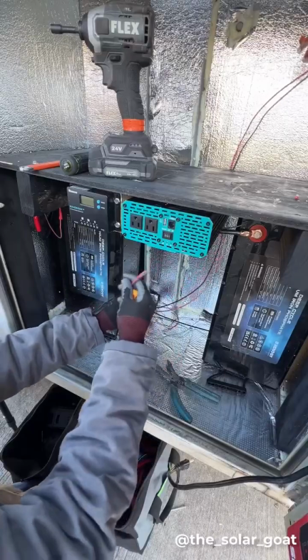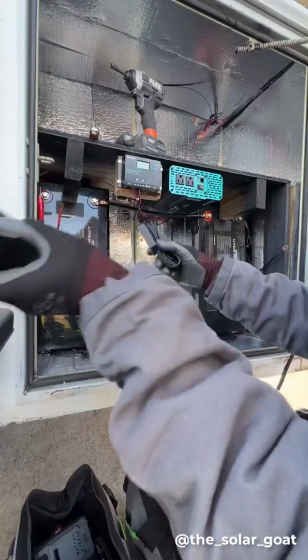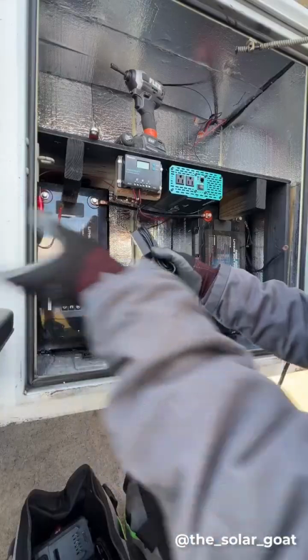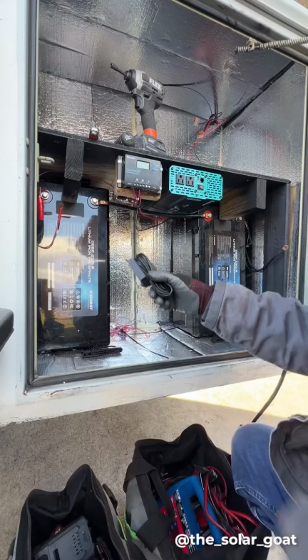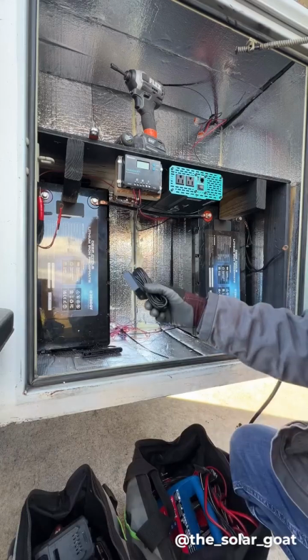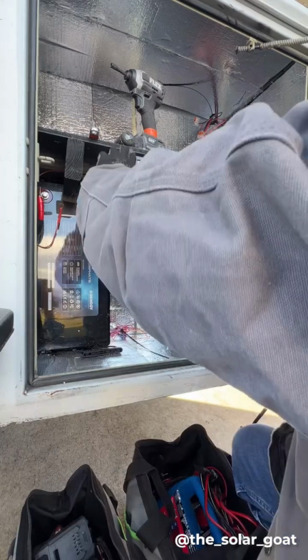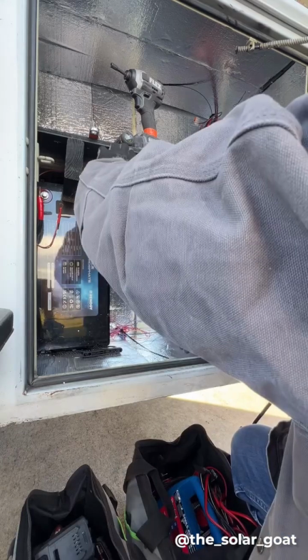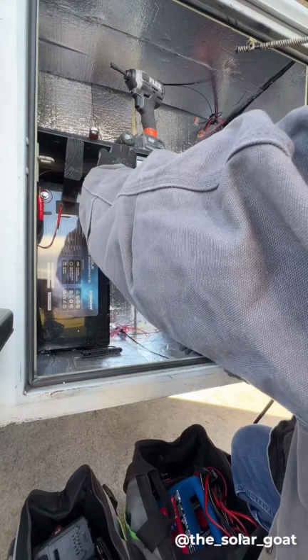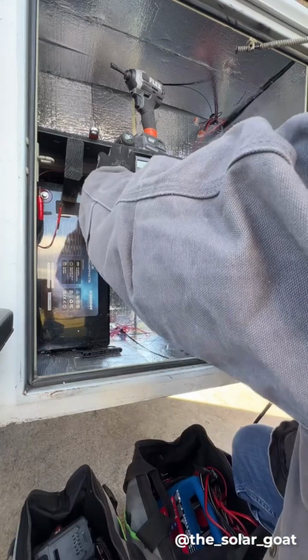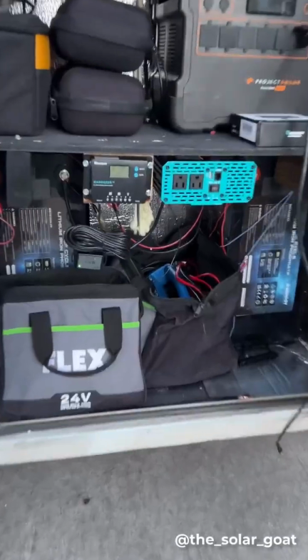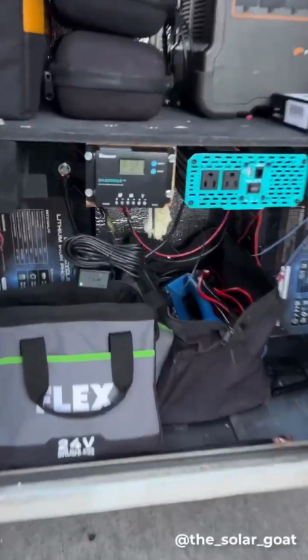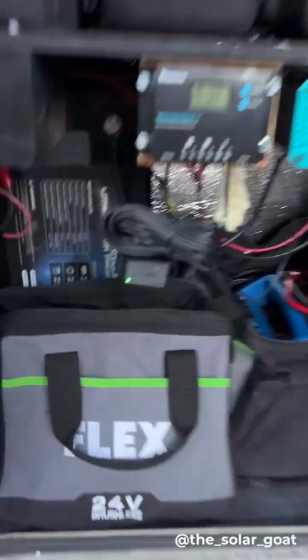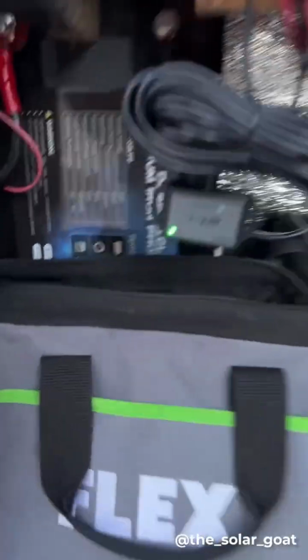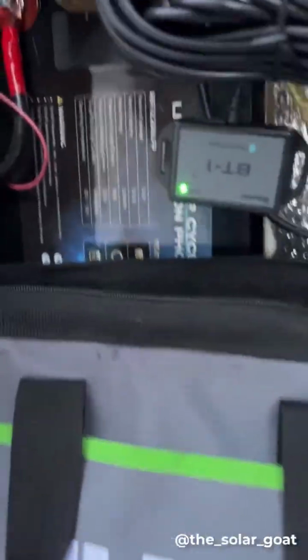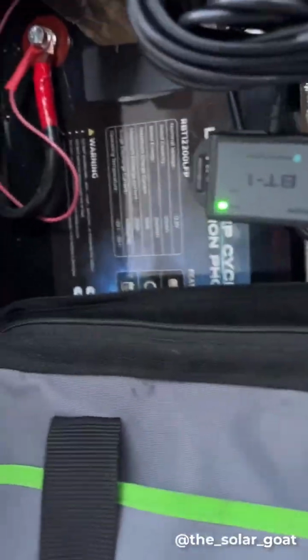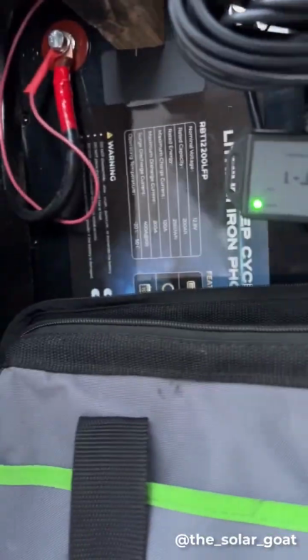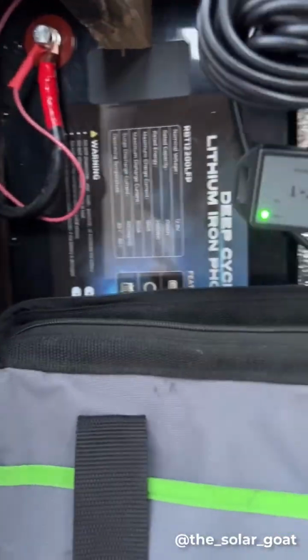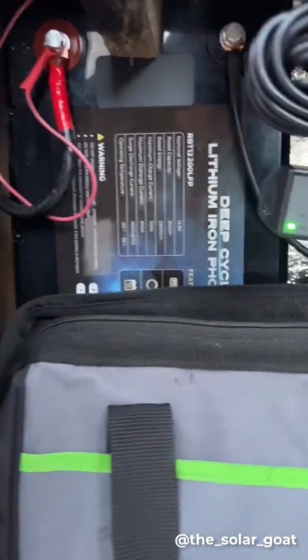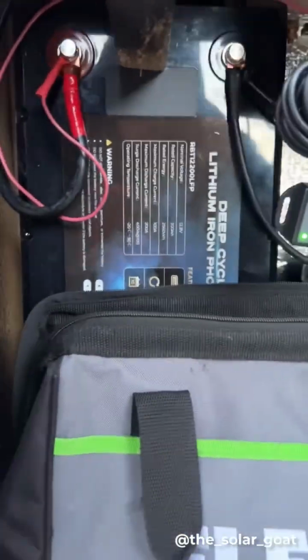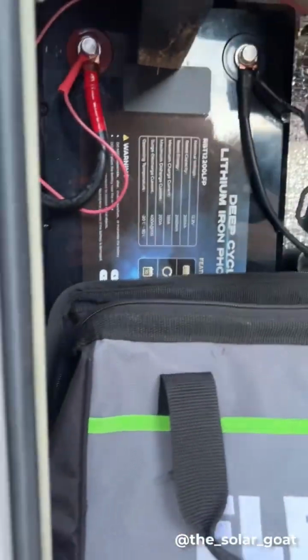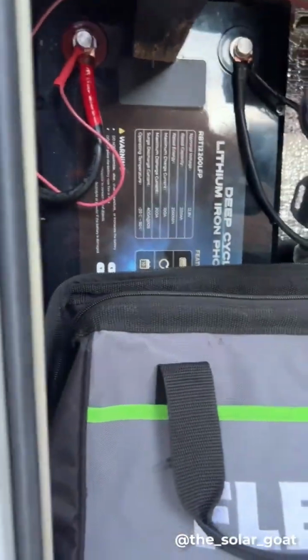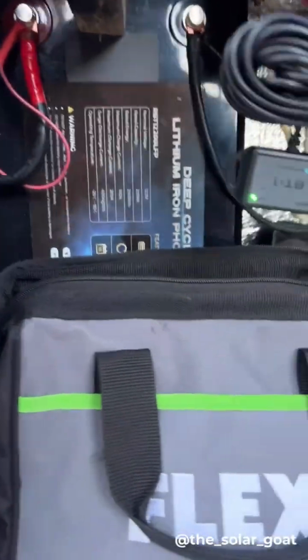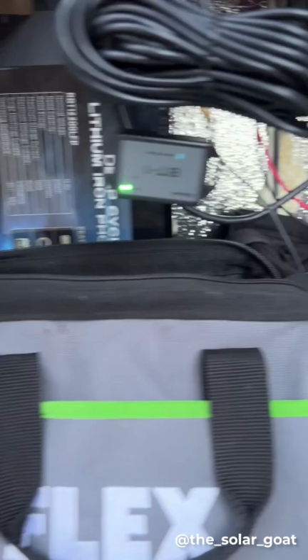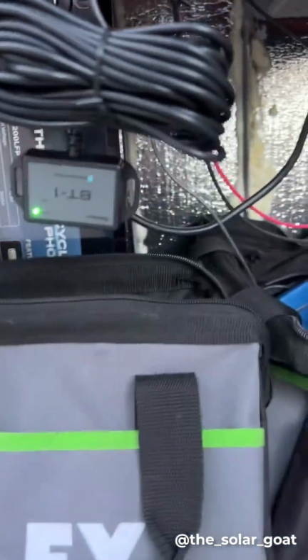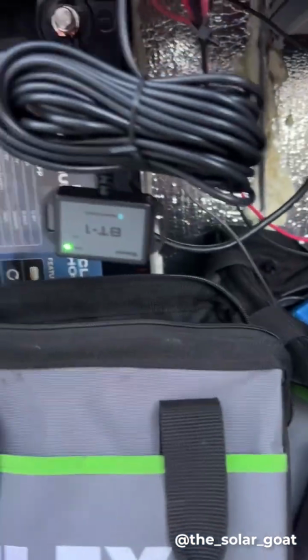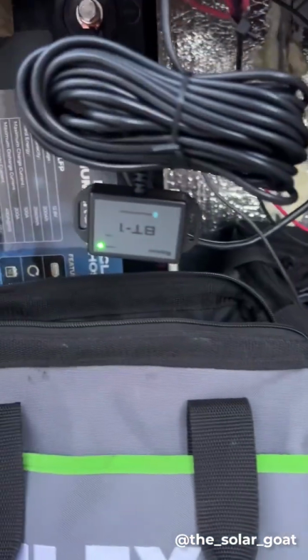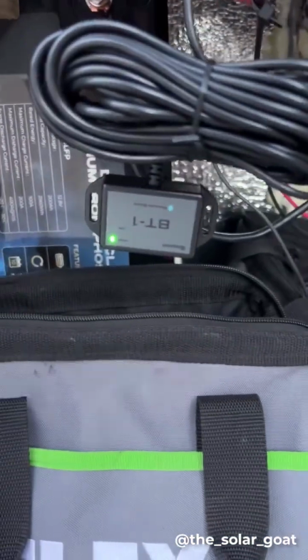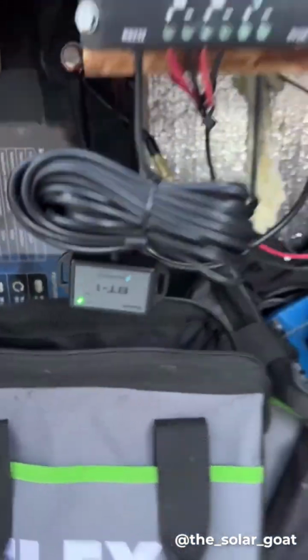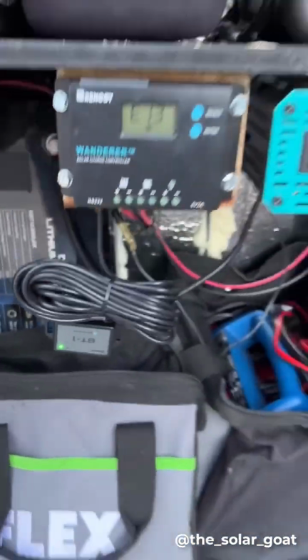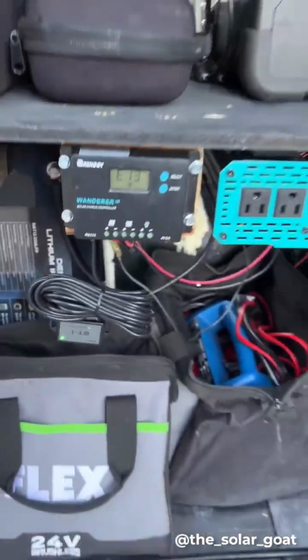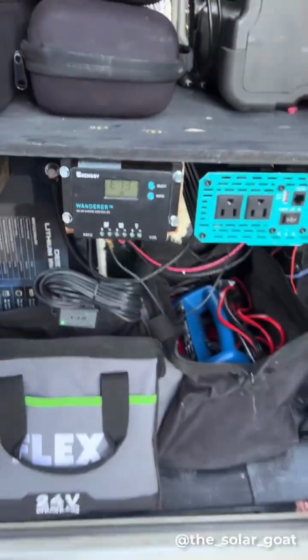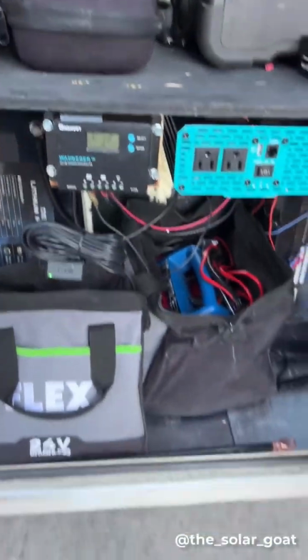One other thing I needed to do was also add a Bluetooth unit. This will allow me to connect my phone to the off-grid system, see the stats, and control it.